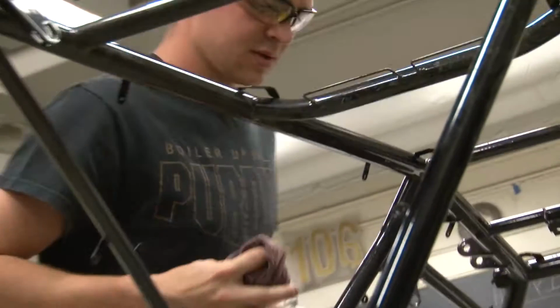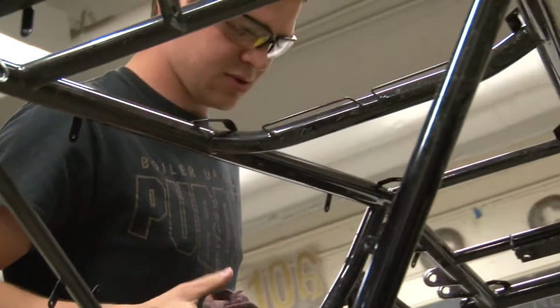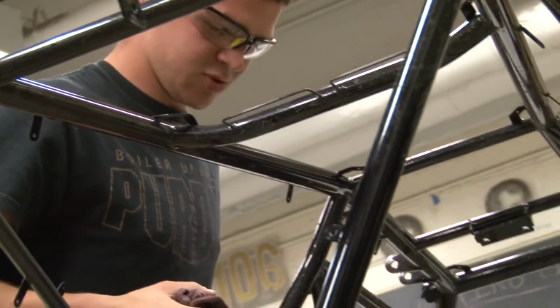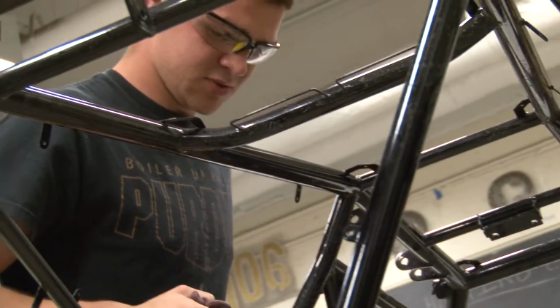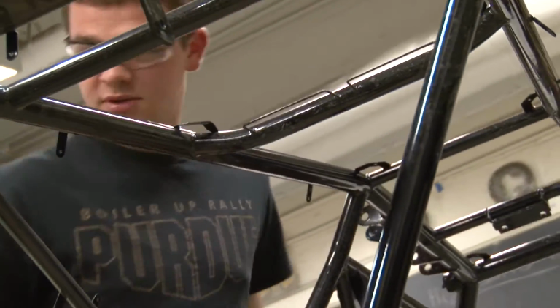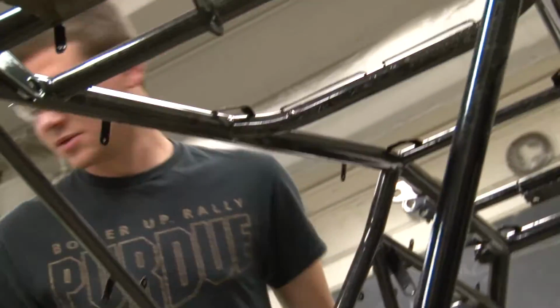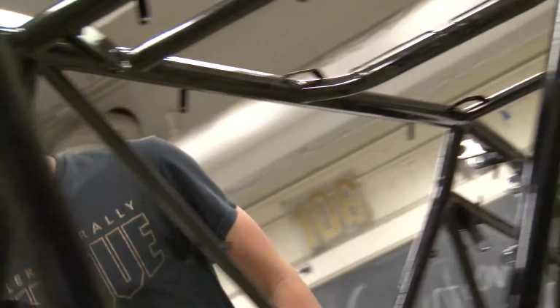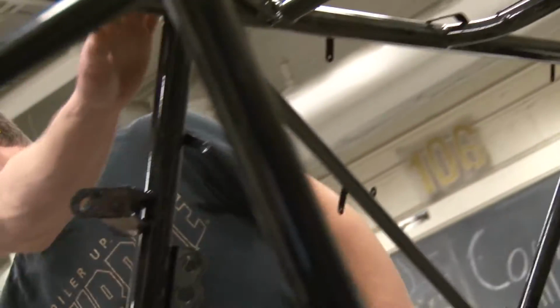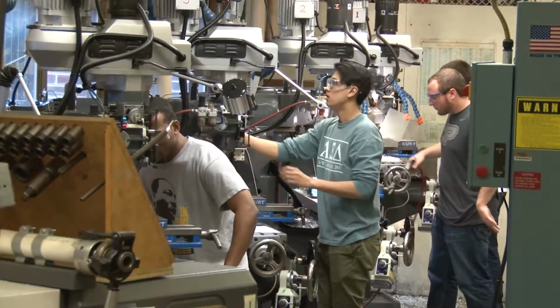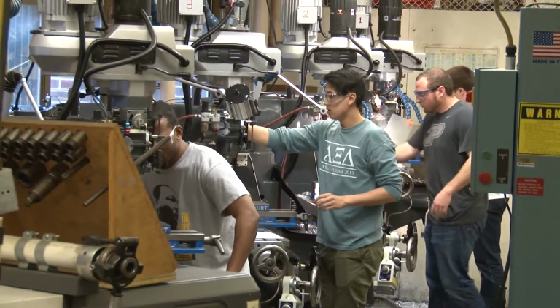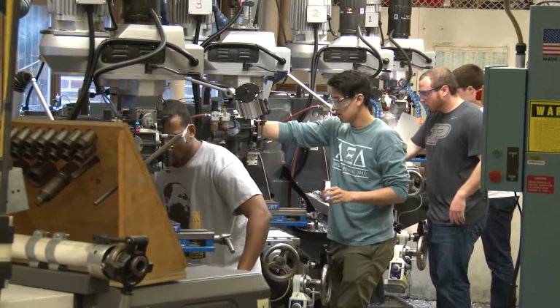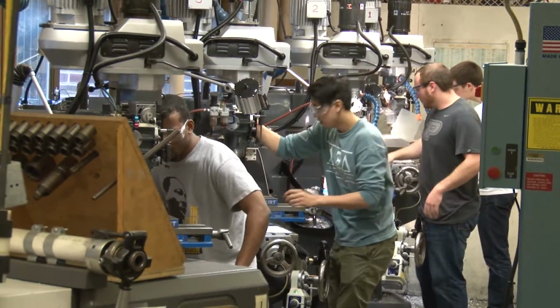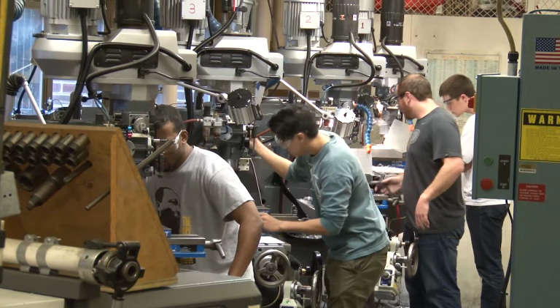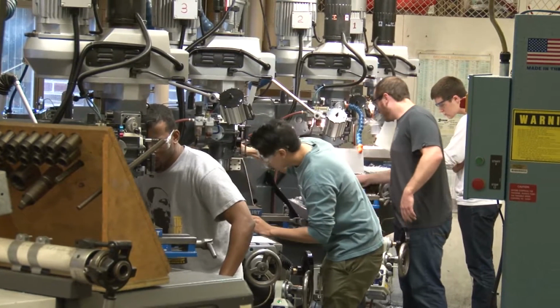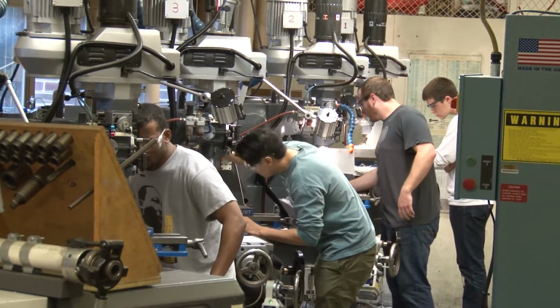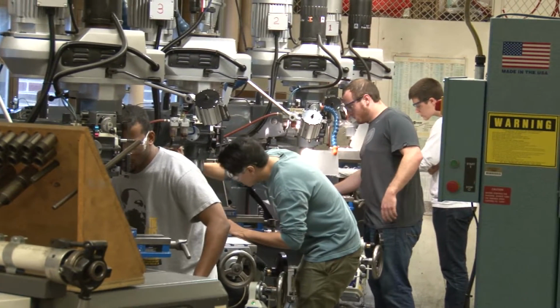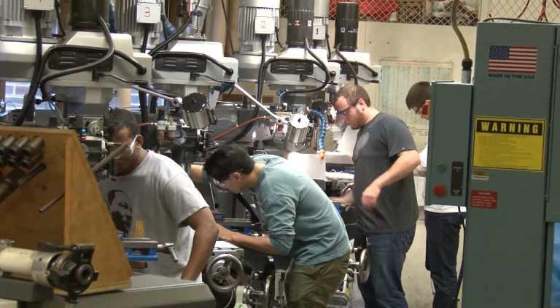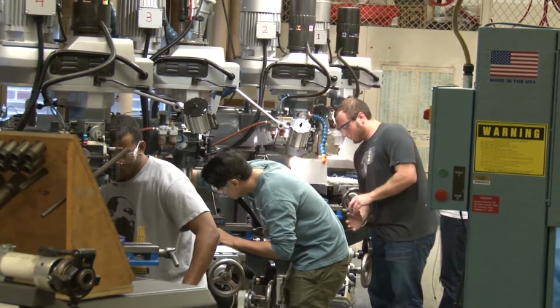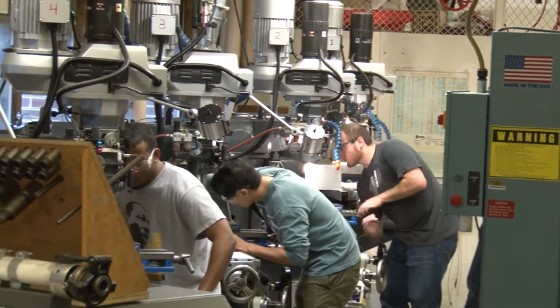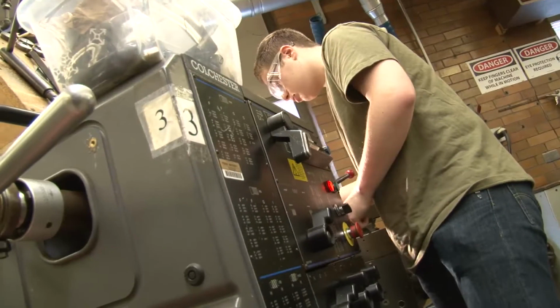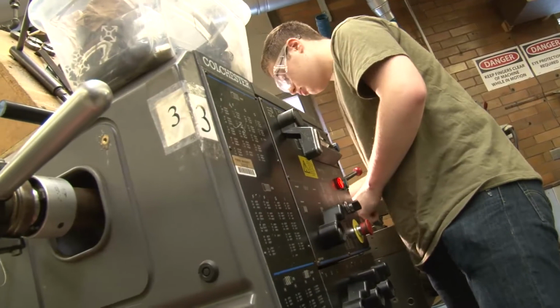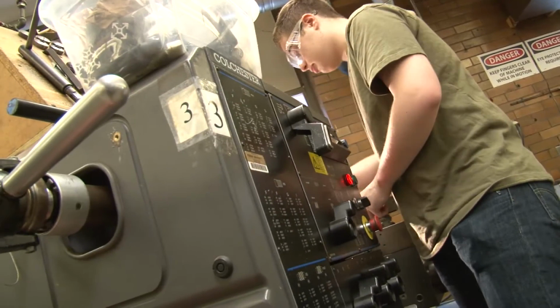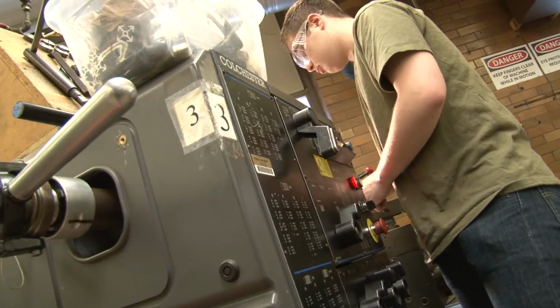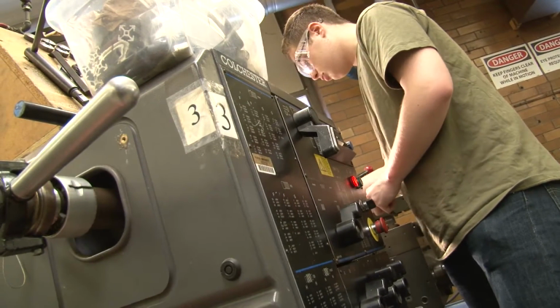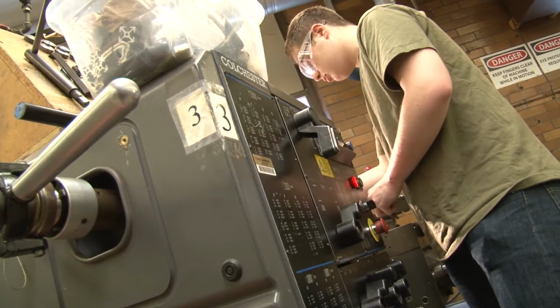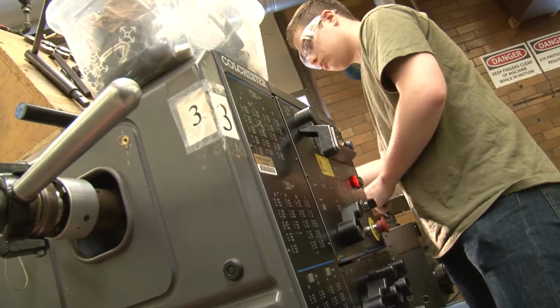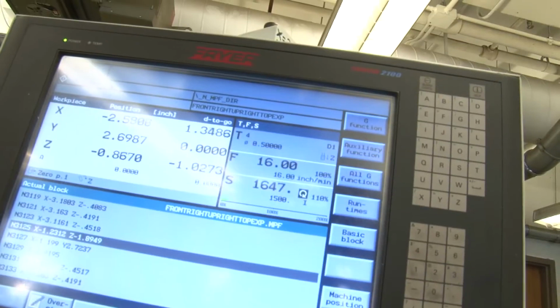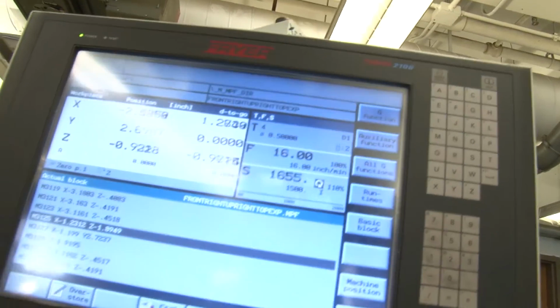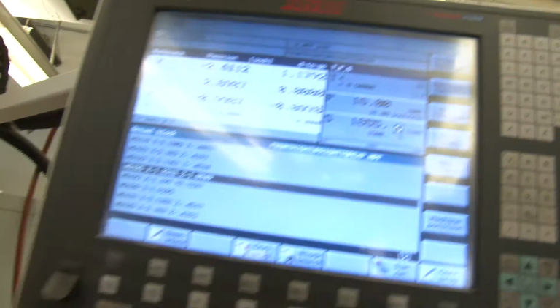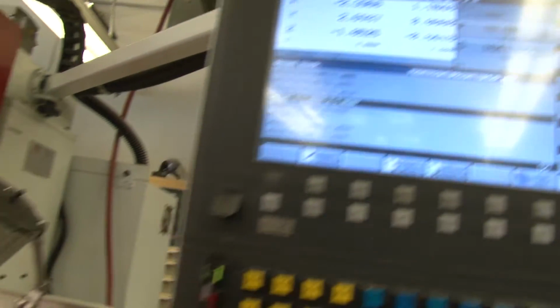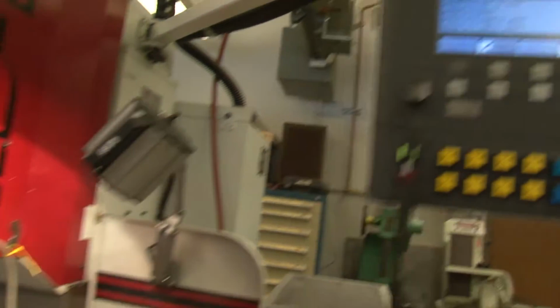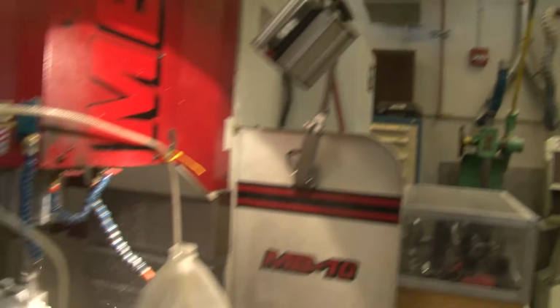The School of ME is the only building on campus that has a machine shop that can be operated by students. No other shop on campus is like that, and not many campuses even have that. So we're really fortunate in that regard.